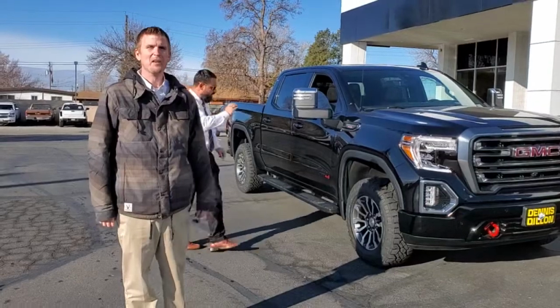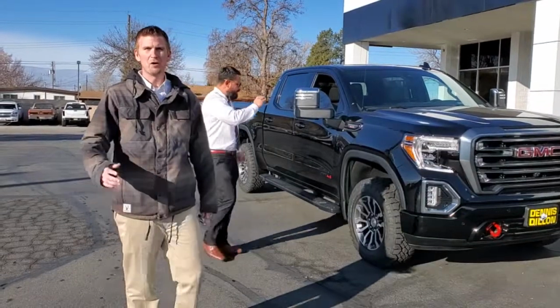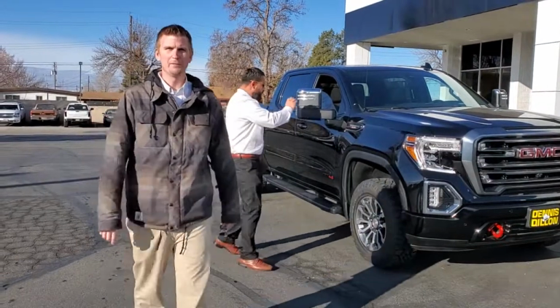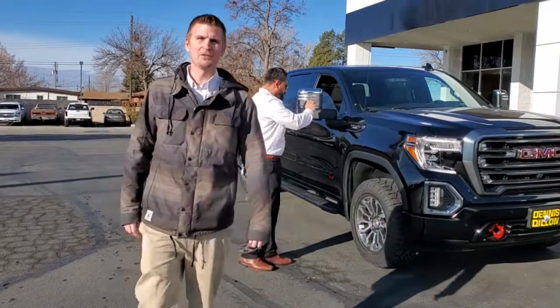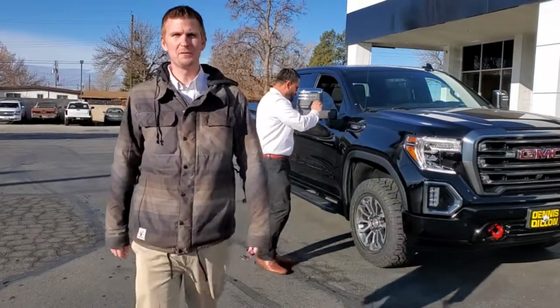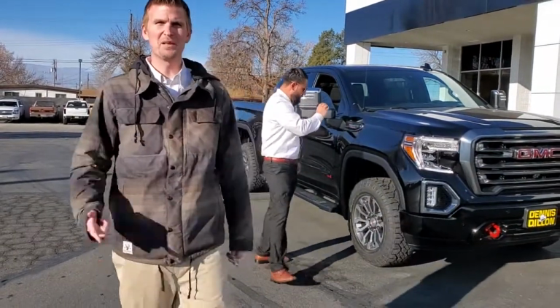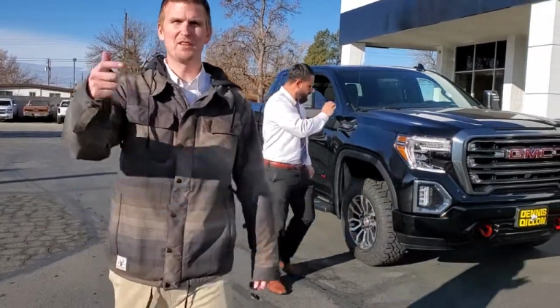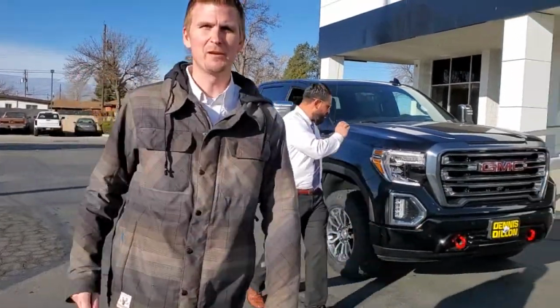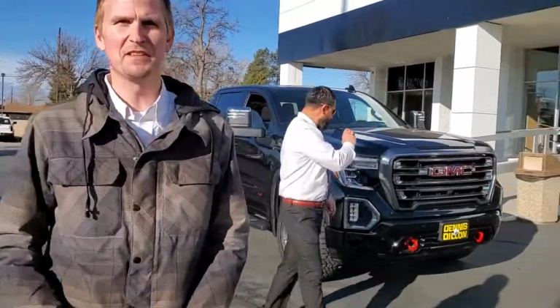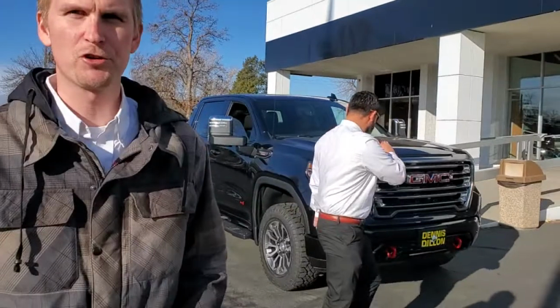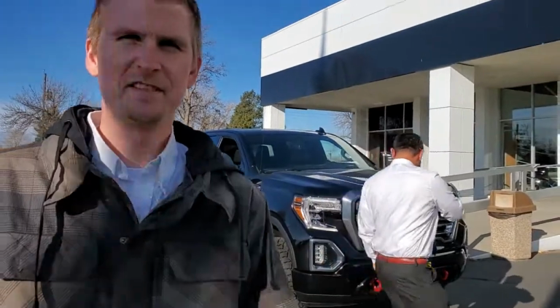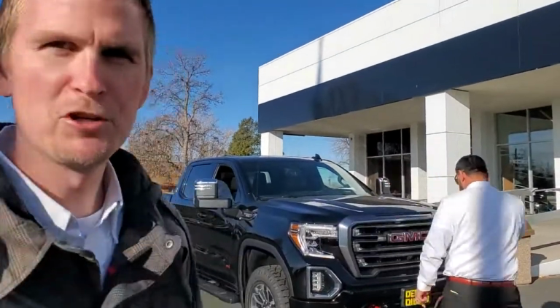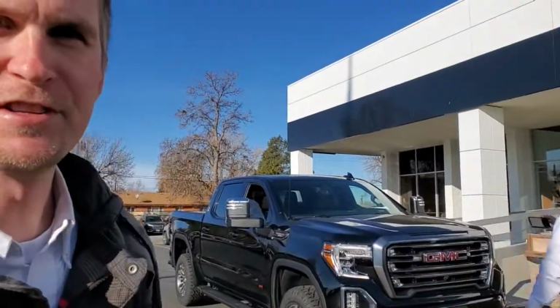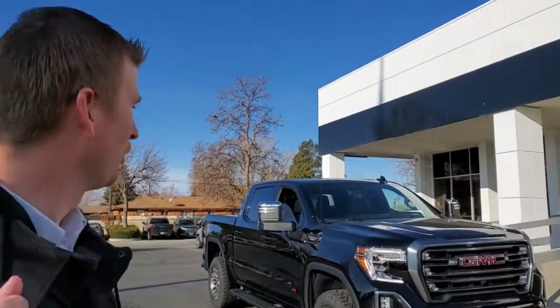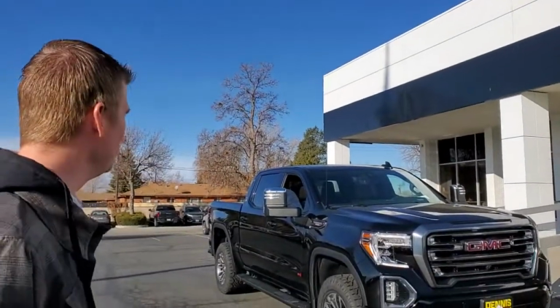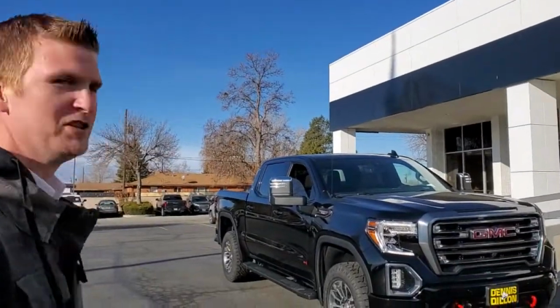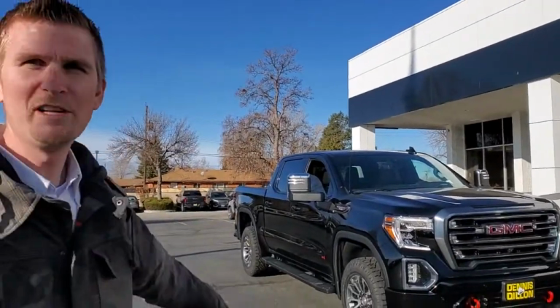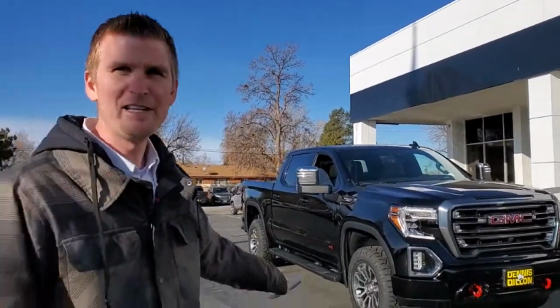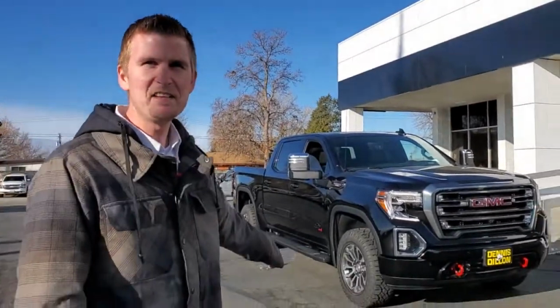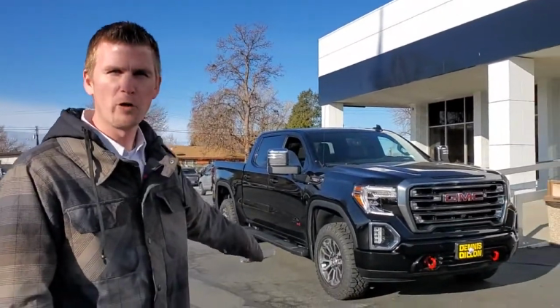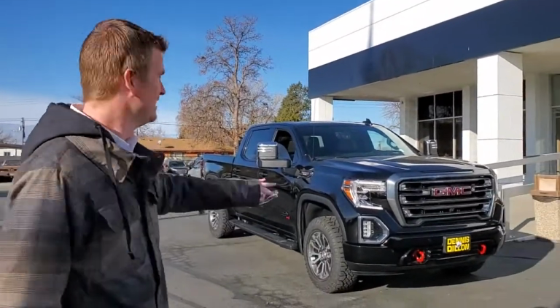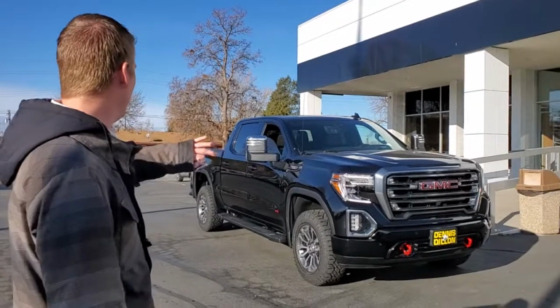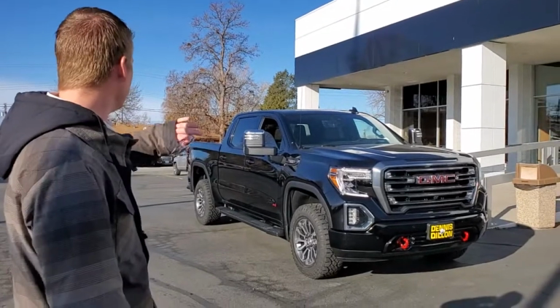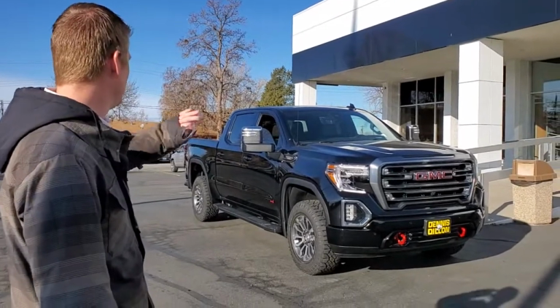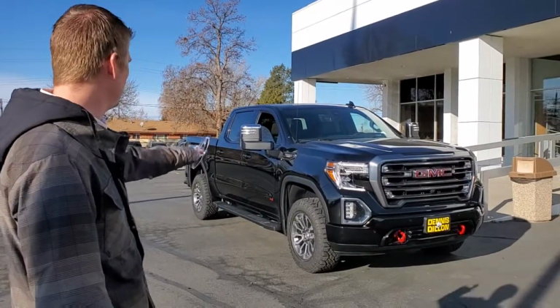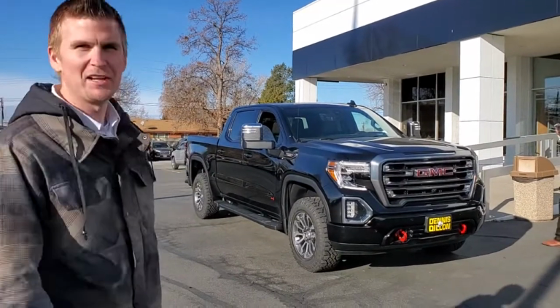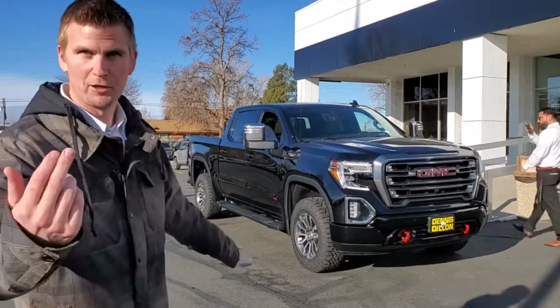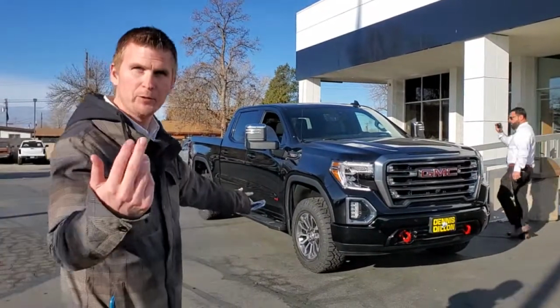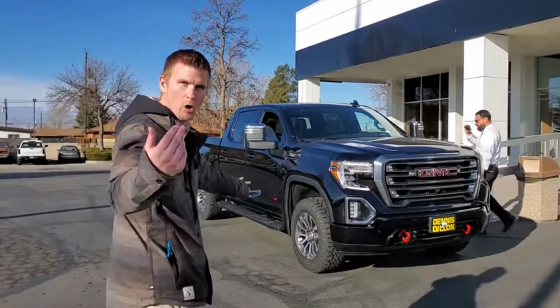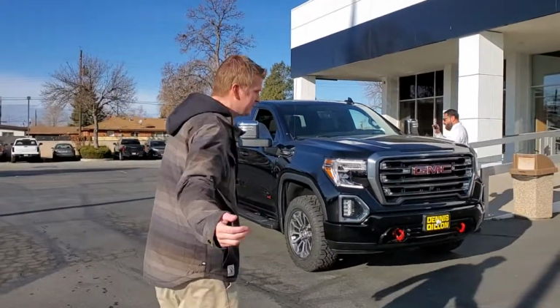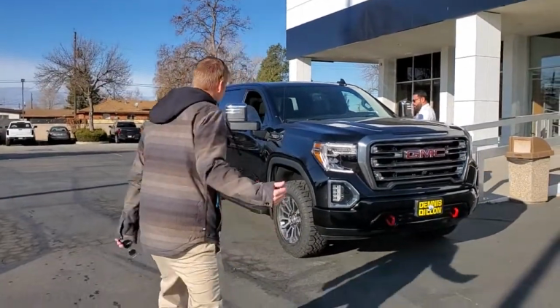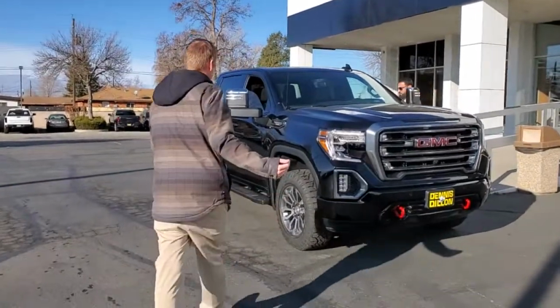Hey folks, welcome to Dennis Dillon GMC — best price on GMCs in the country. Today I wanted to show you this brand new 2020 AT4. It's got the technology package, it's the Carbon Pro. Come check this out.